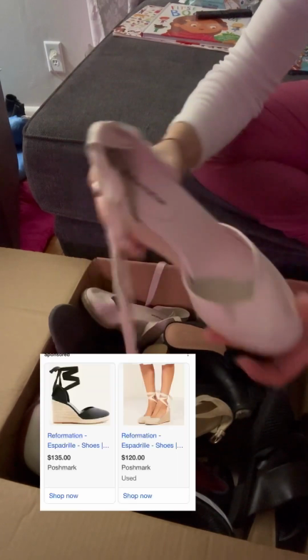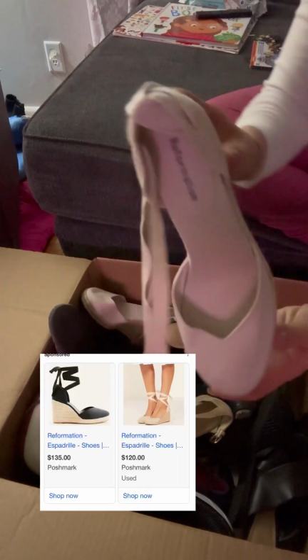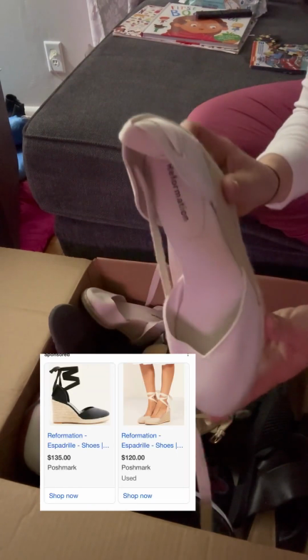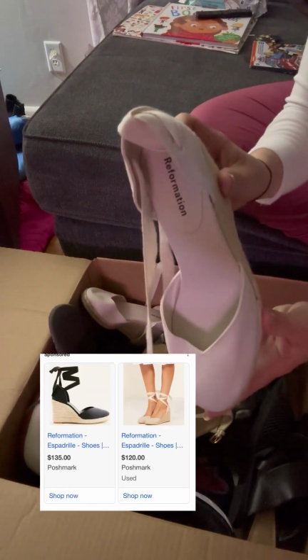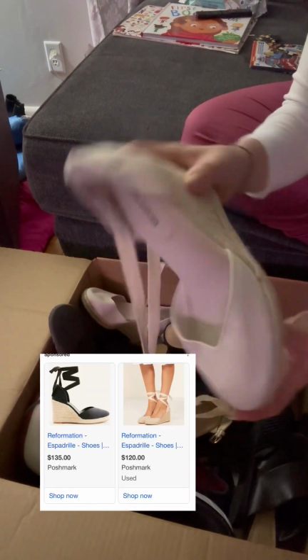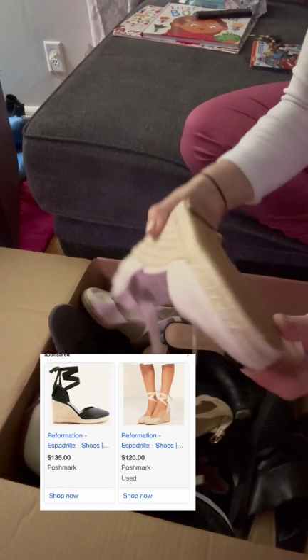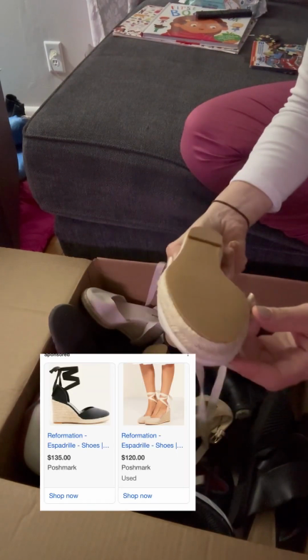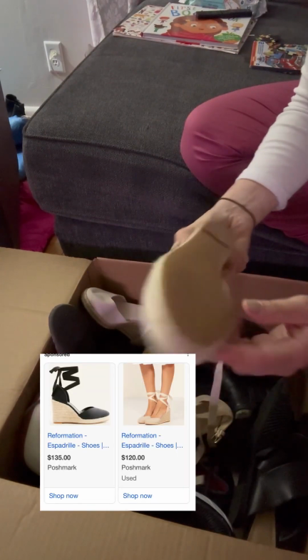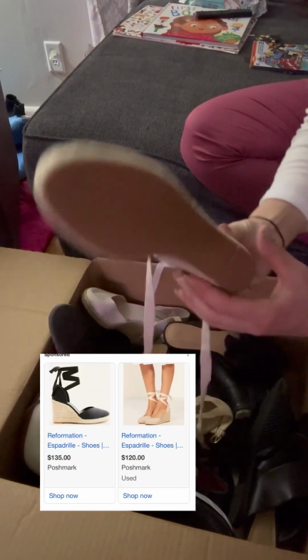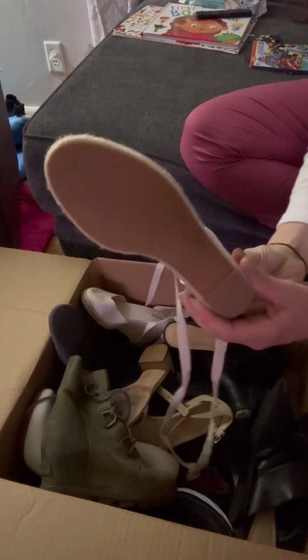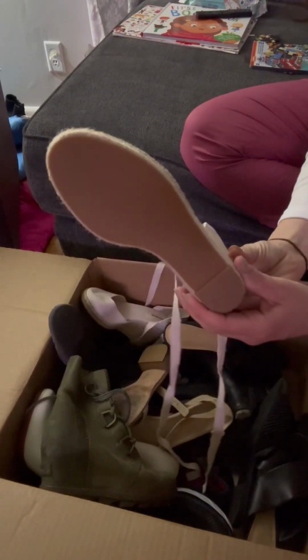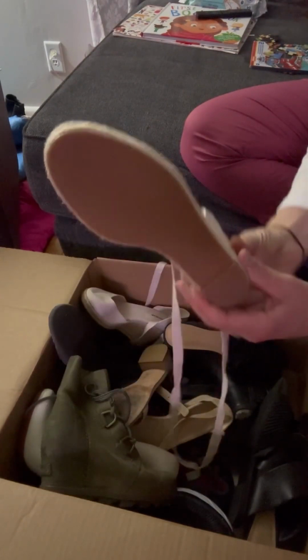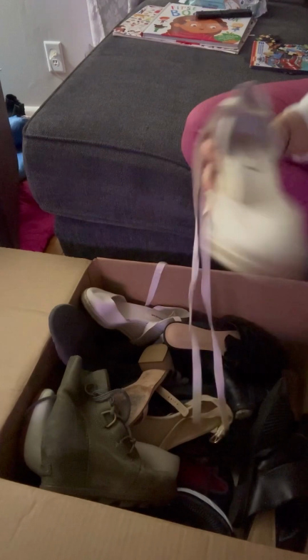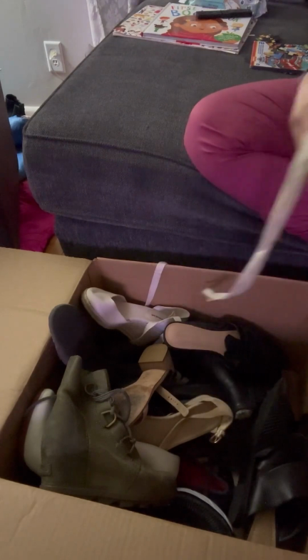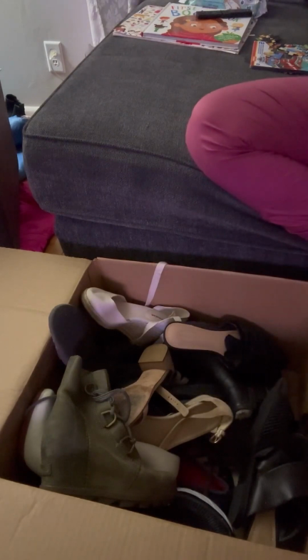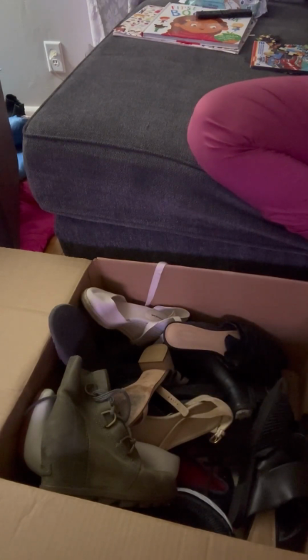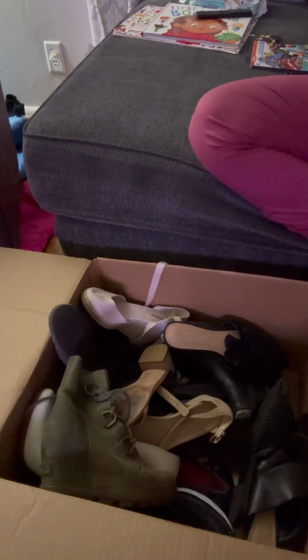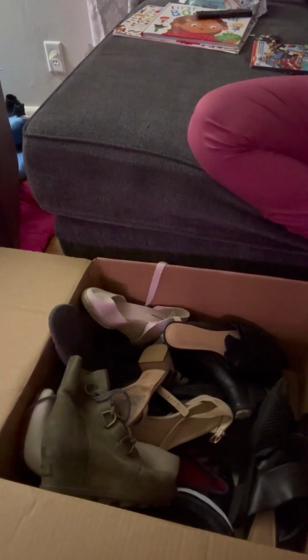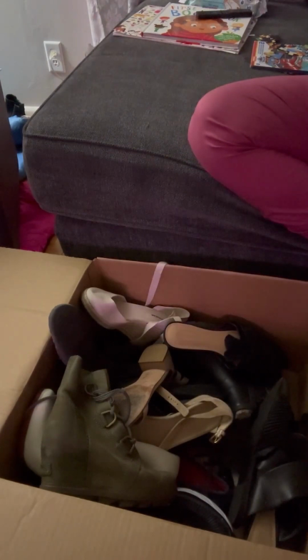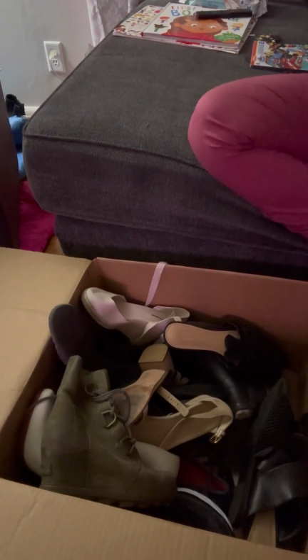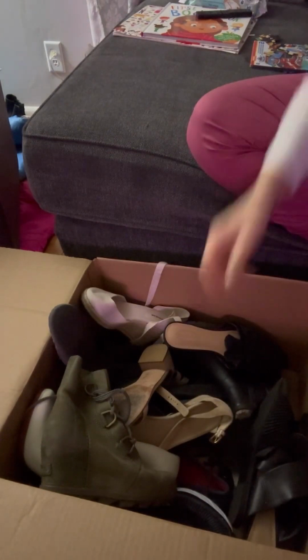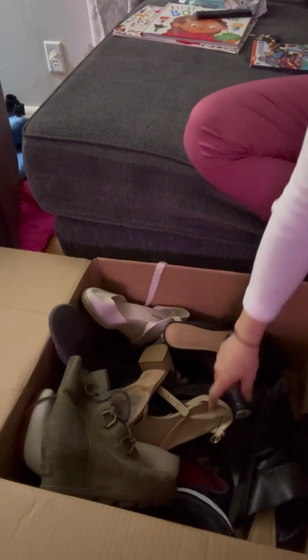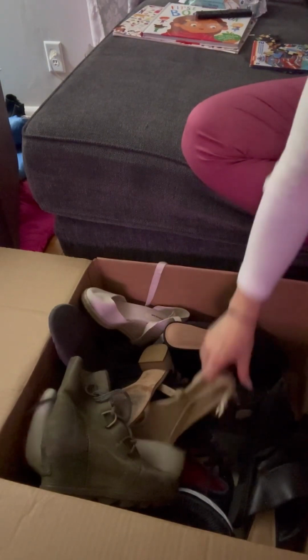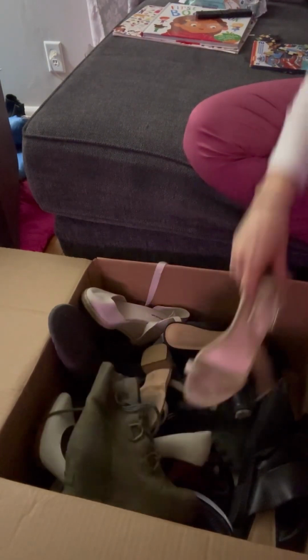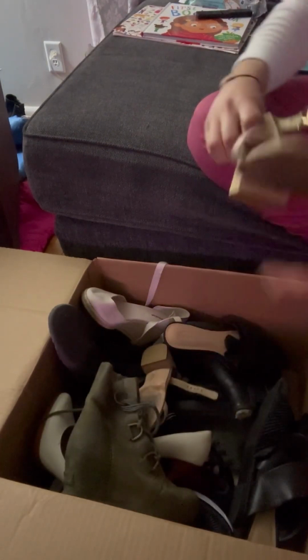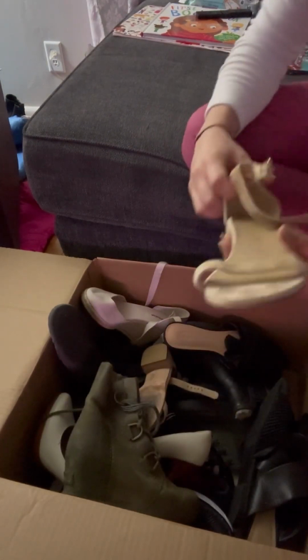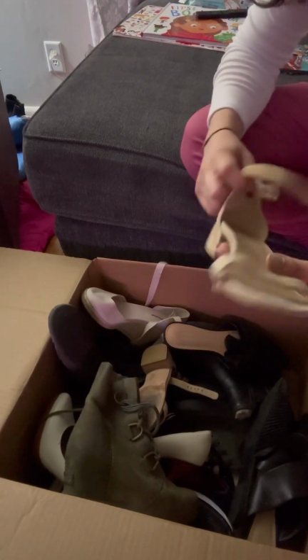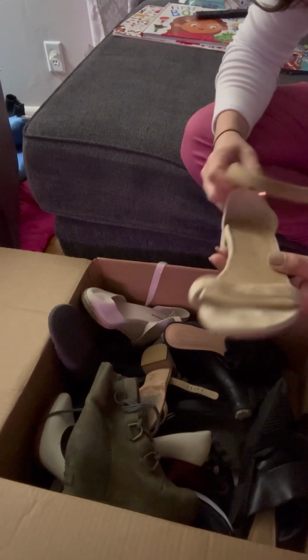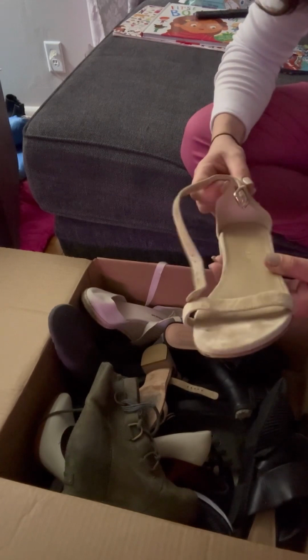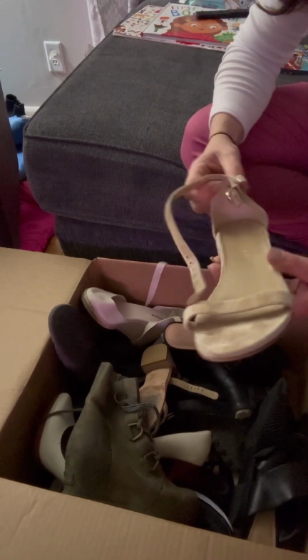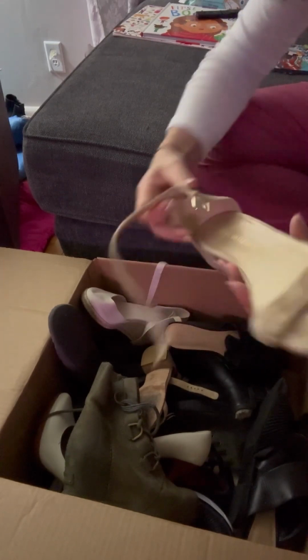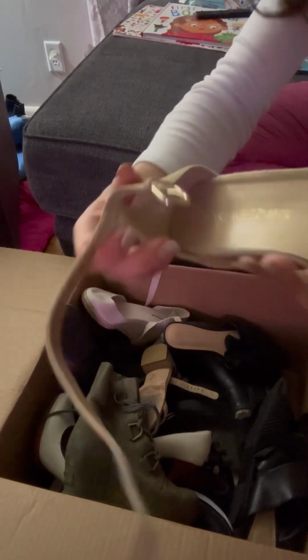This Reformation one surprised me. I really didn't think that they would be going for that much online. They did not have a sizing — I'm assuming them to be a size 6 just because they're super small, but I can measure for you.